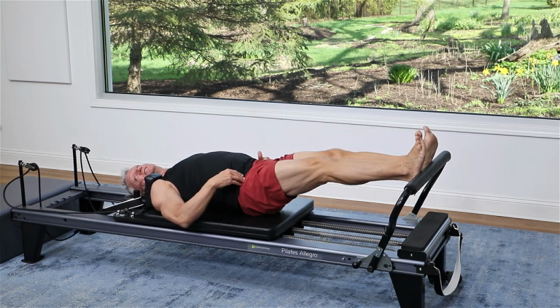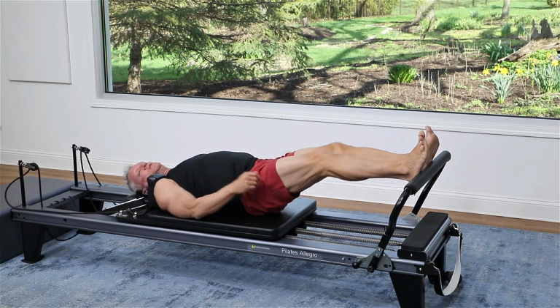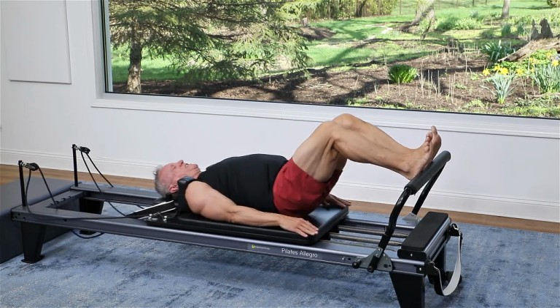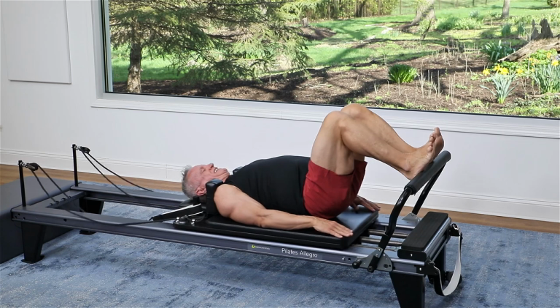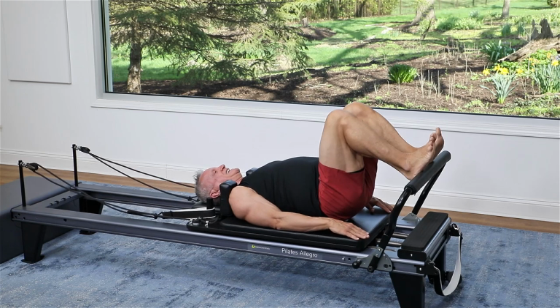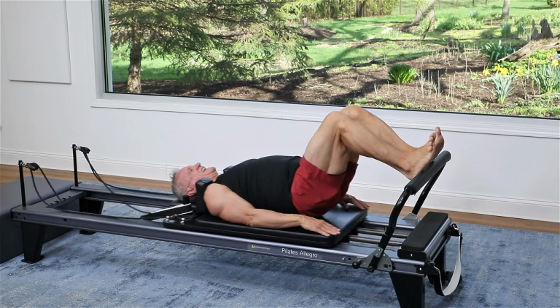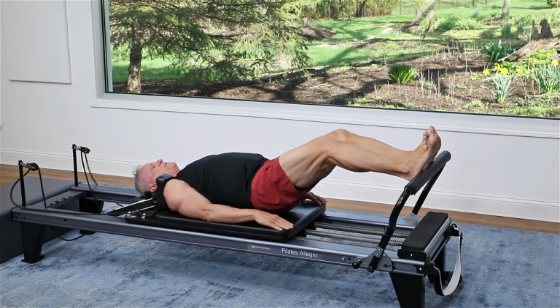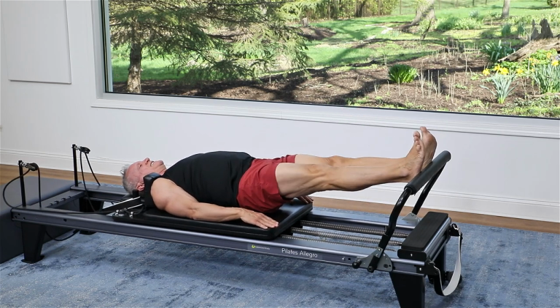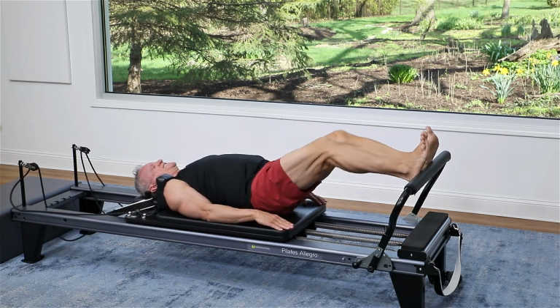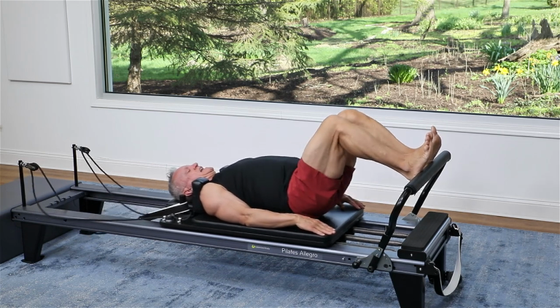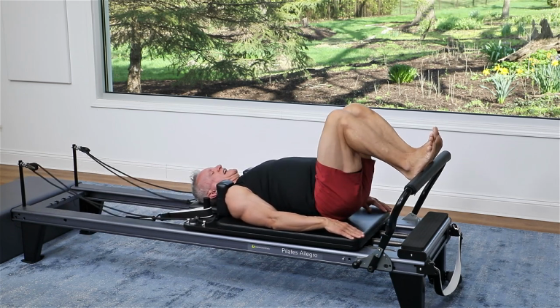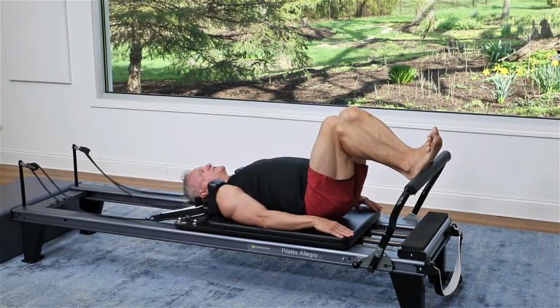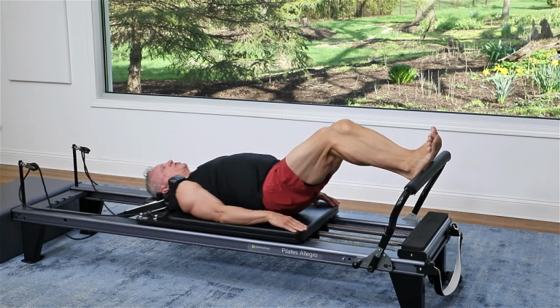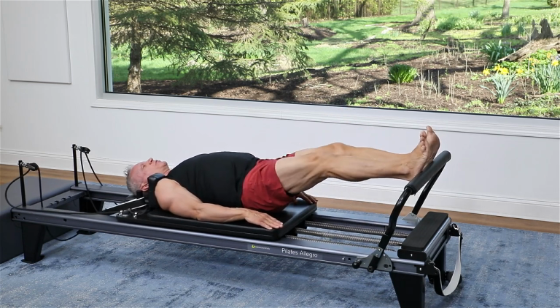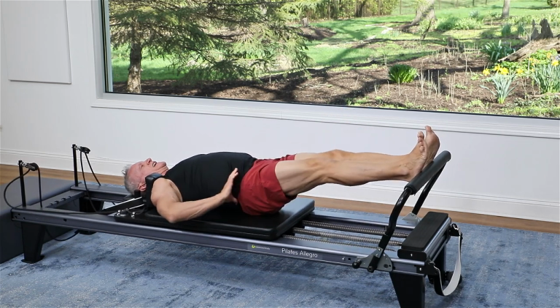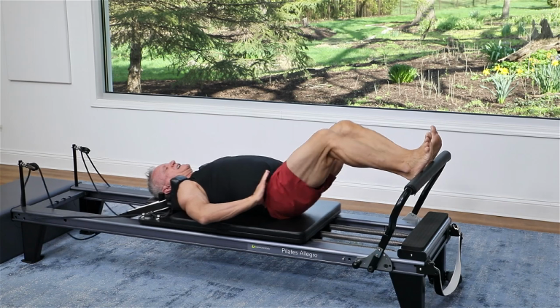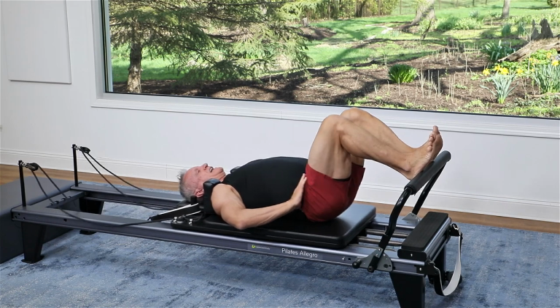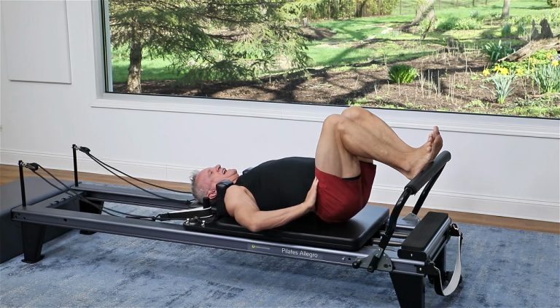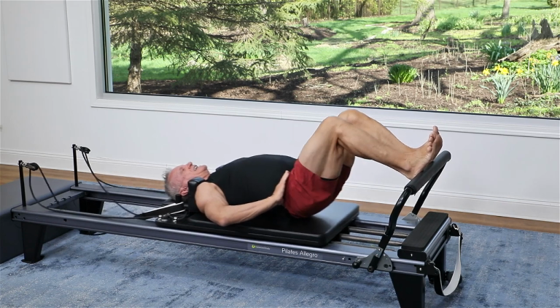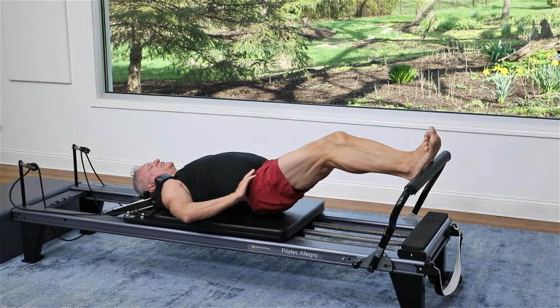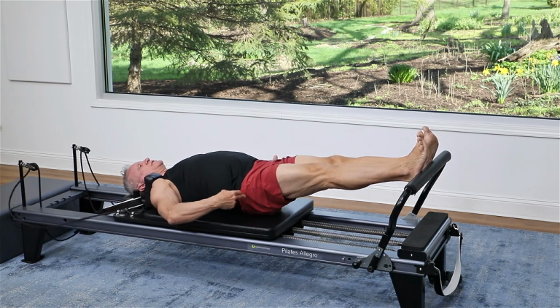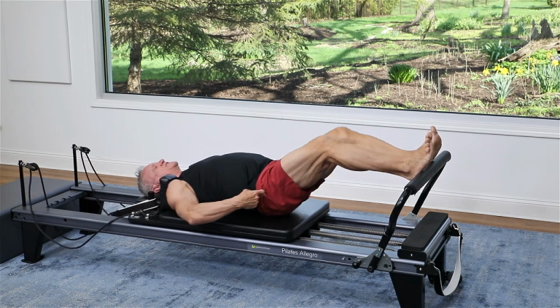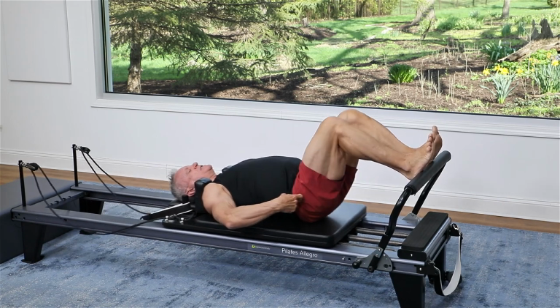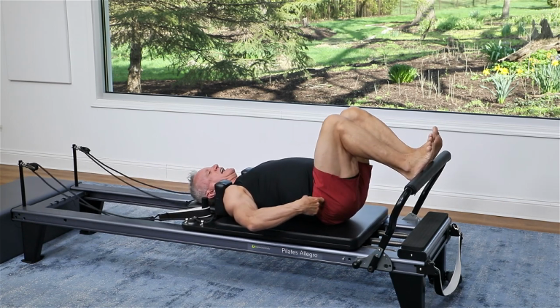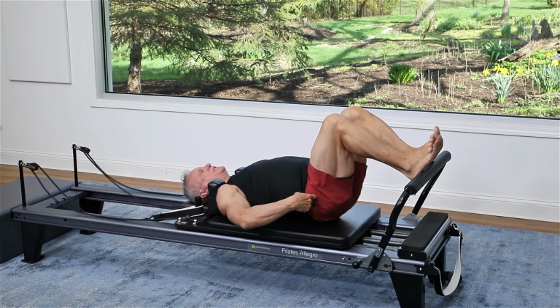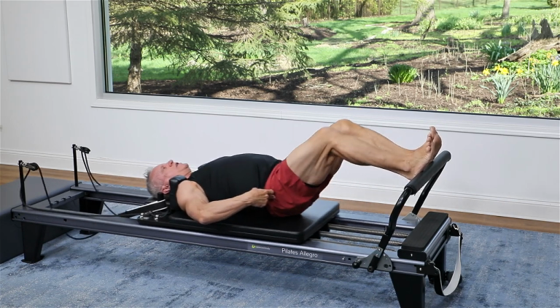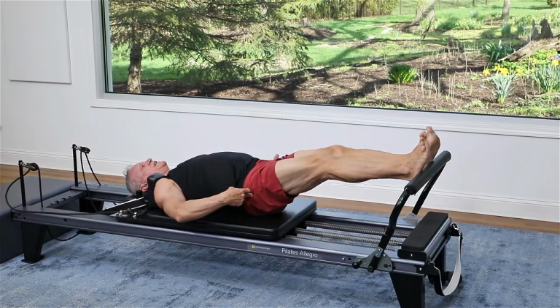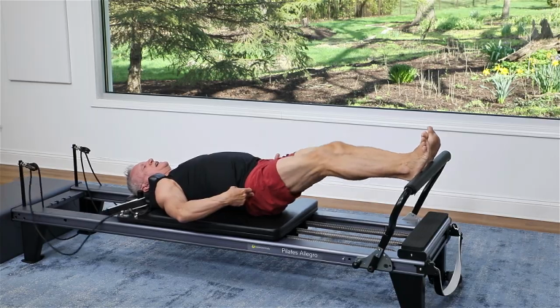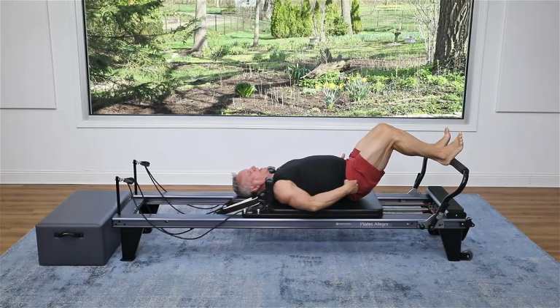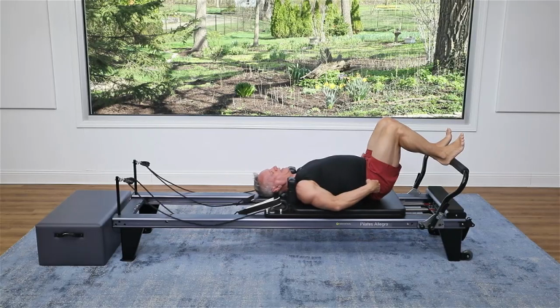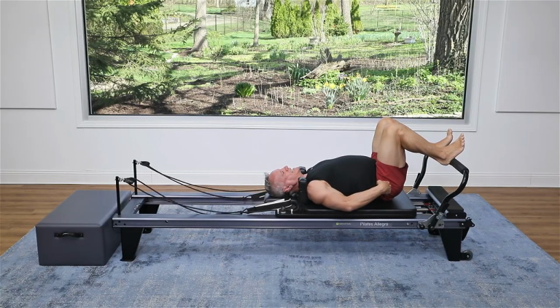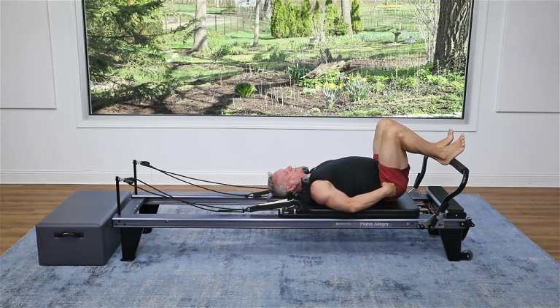Let's do a few more here. Press and in. Let's go for three, and two — get that really good hinge at the hip — and one. Then set the hips down.